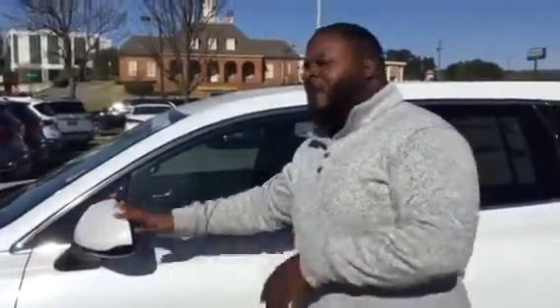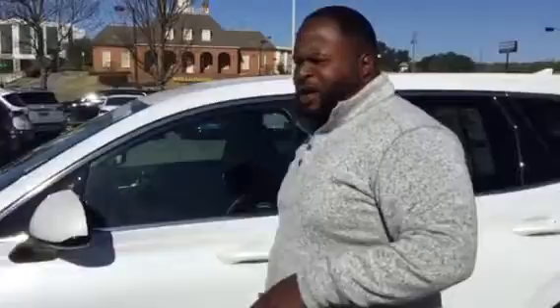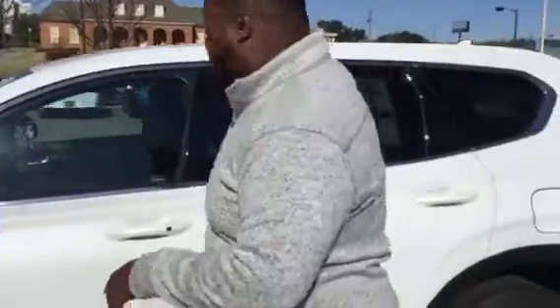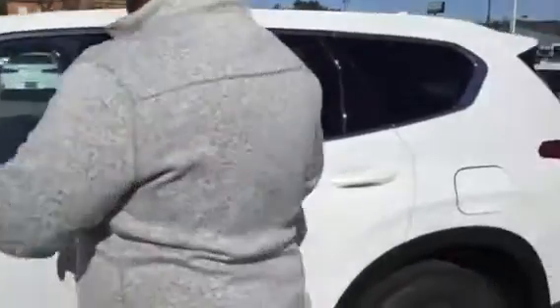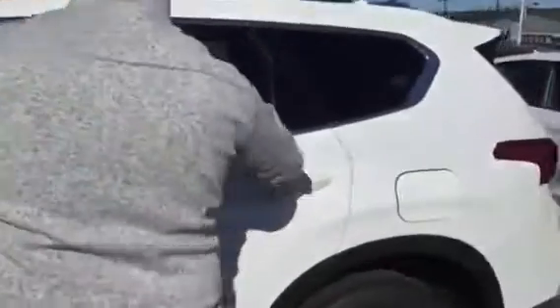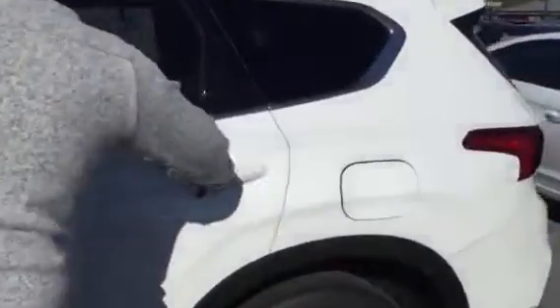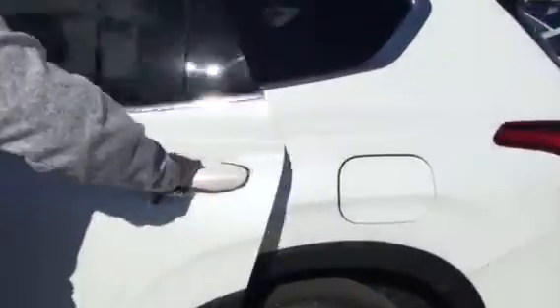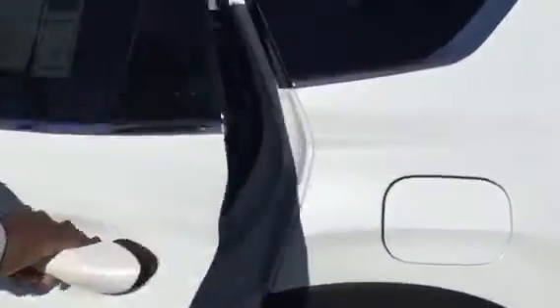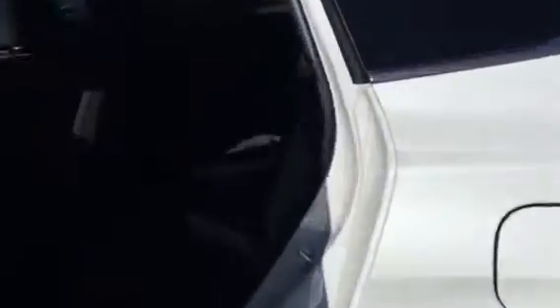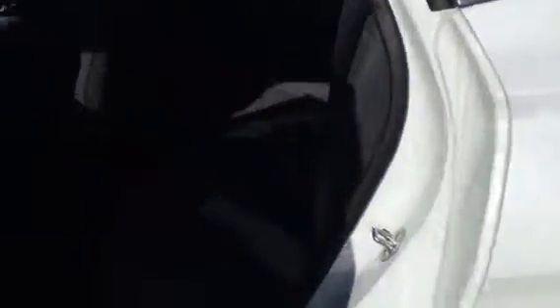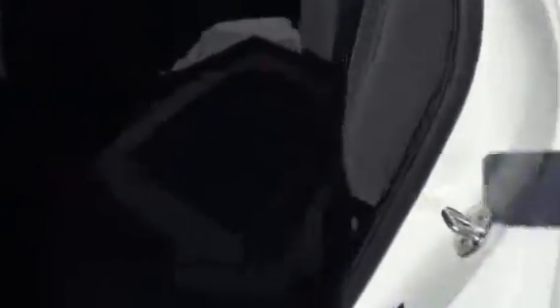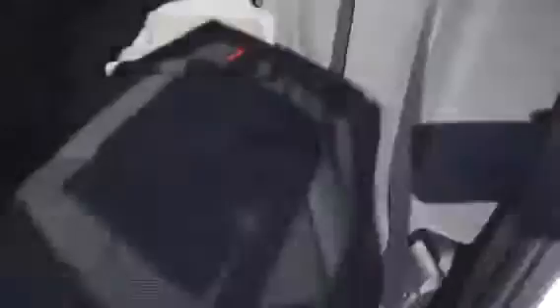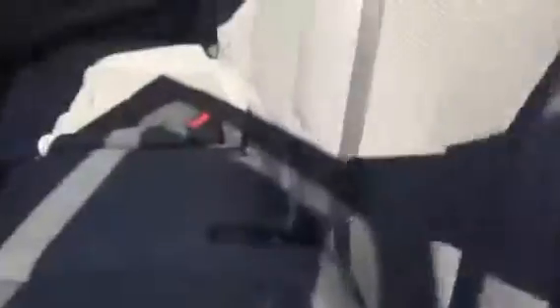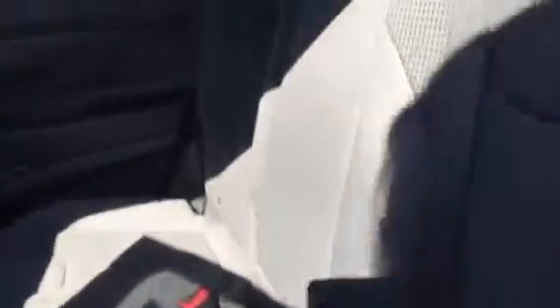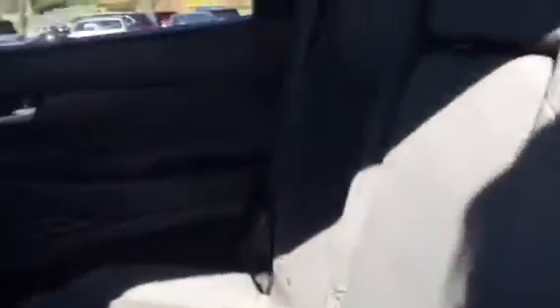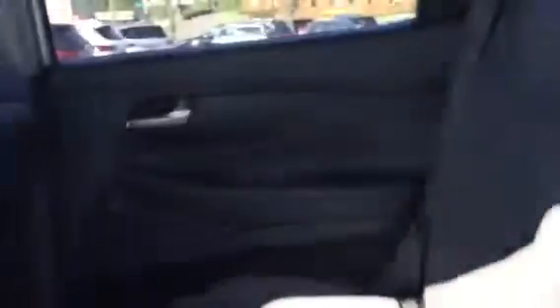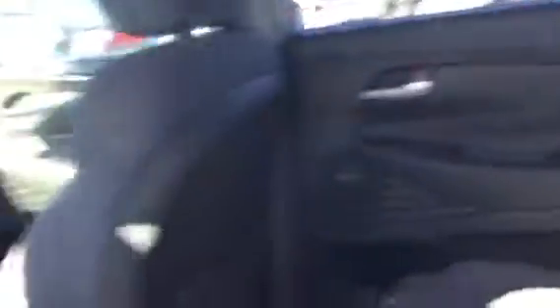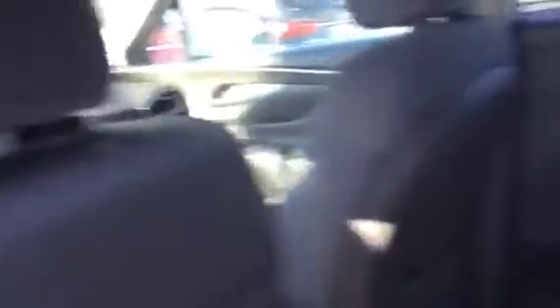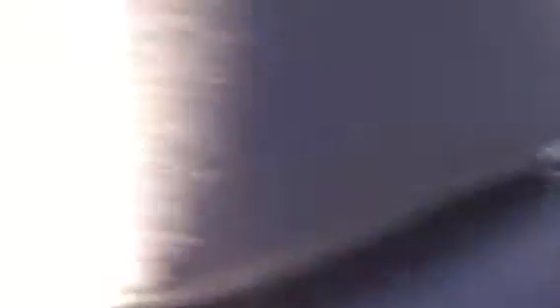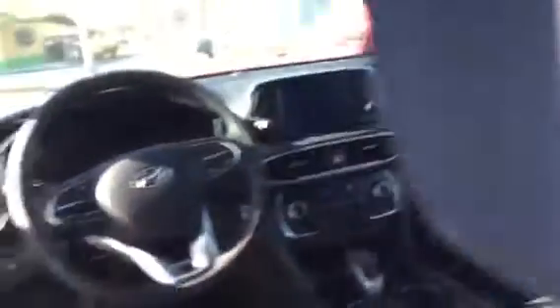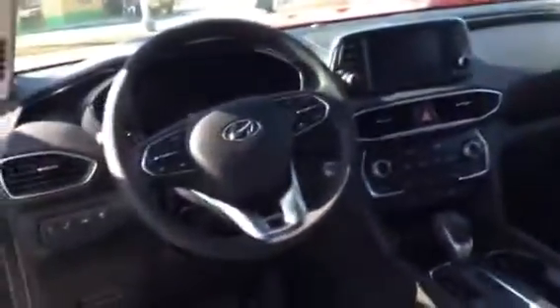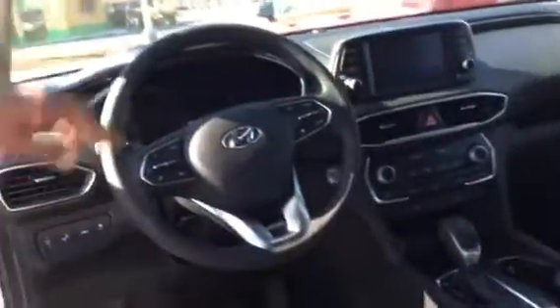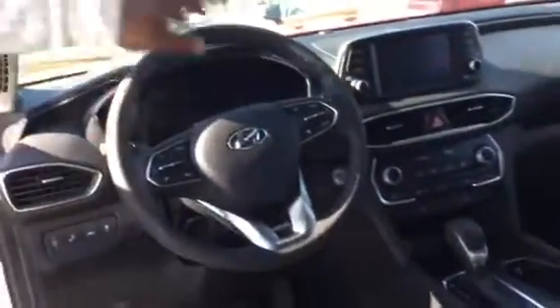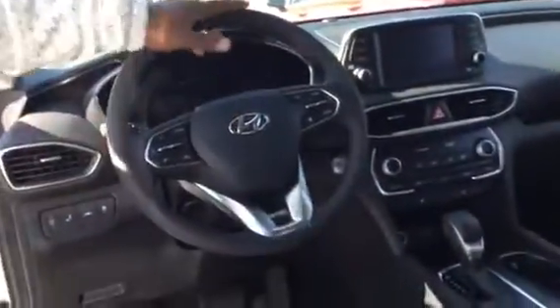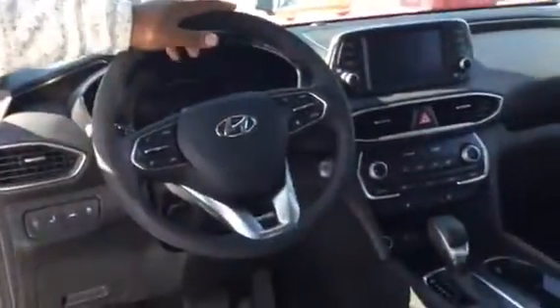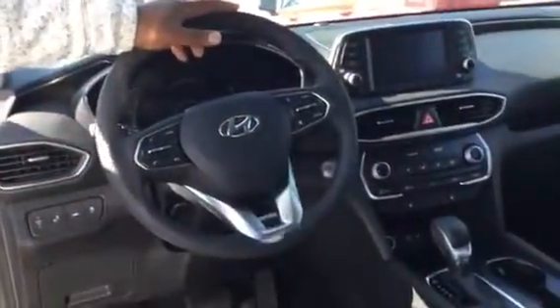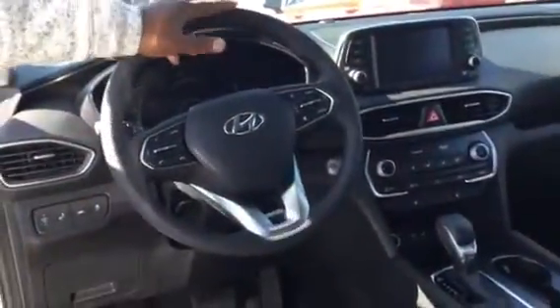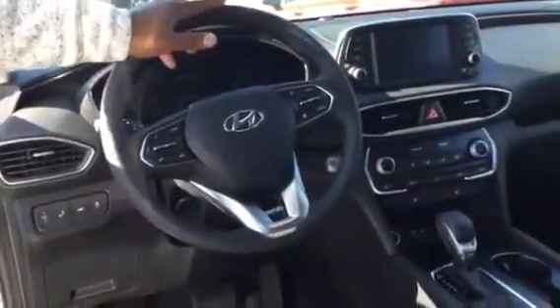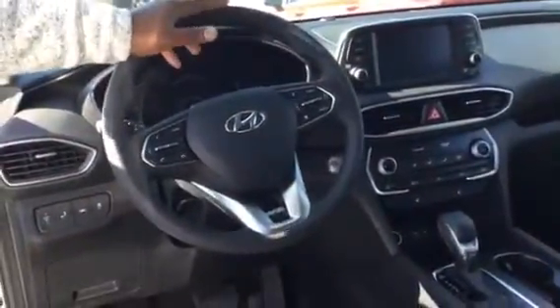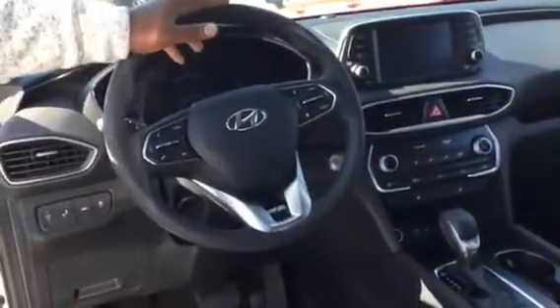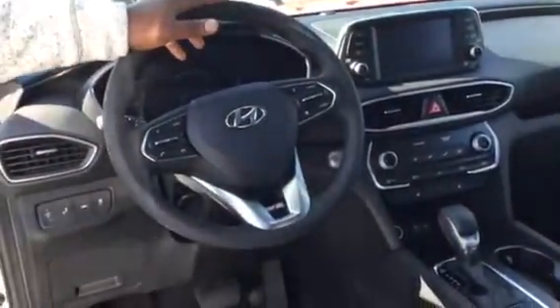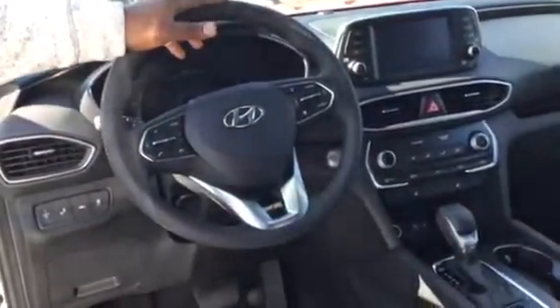Follow me, I'll show you inside. Now this vehicle is going to feature our Yessi Central stain-resistant fabric. It's also going to come with a 7-inch touchscreen display with Apple CarPlay as well as Android CarPlay.